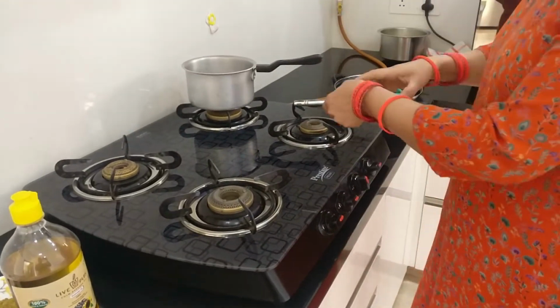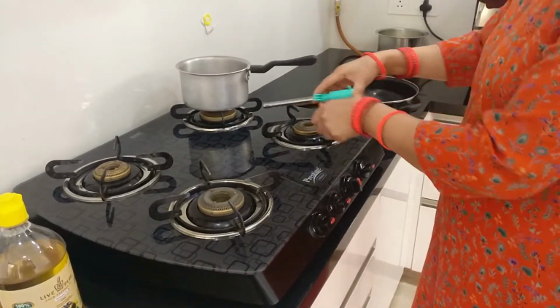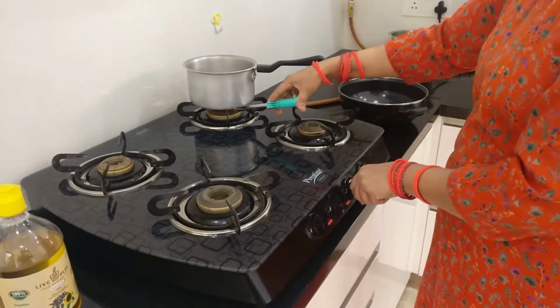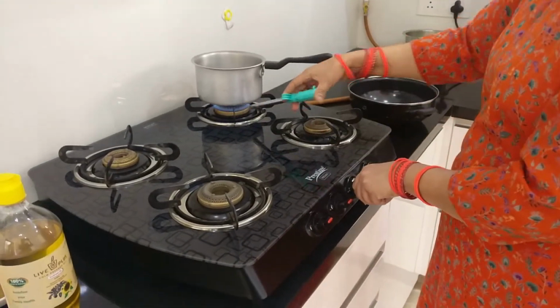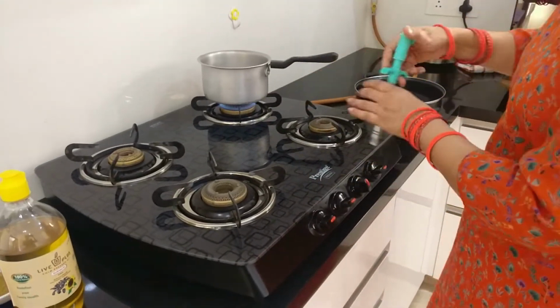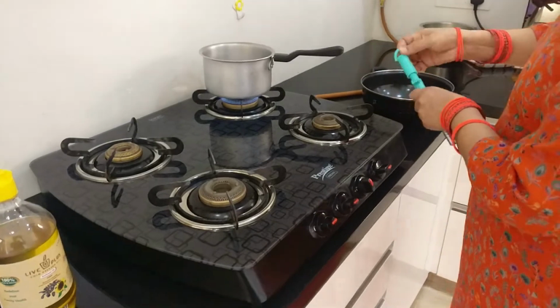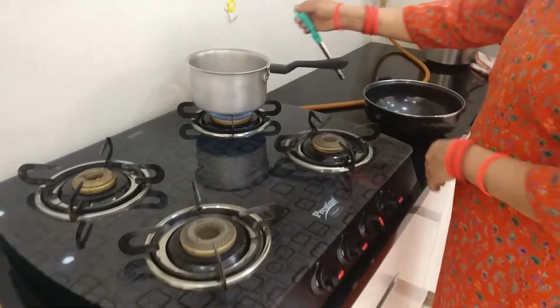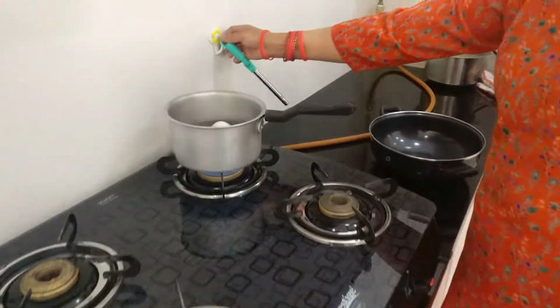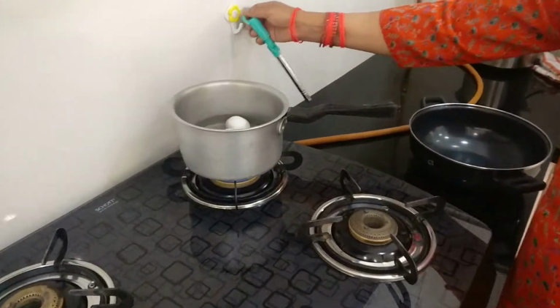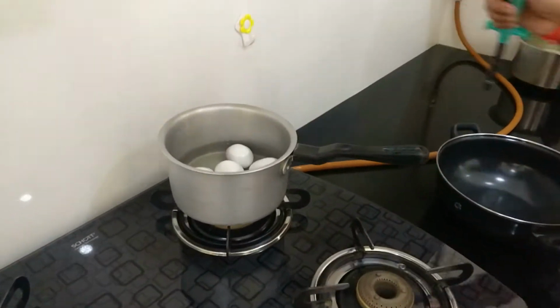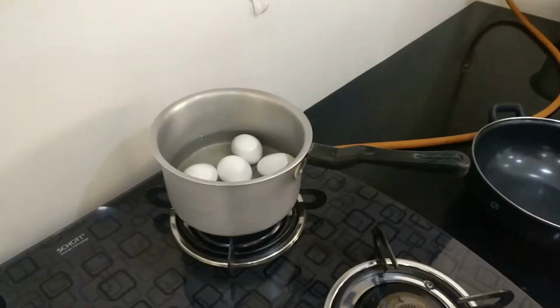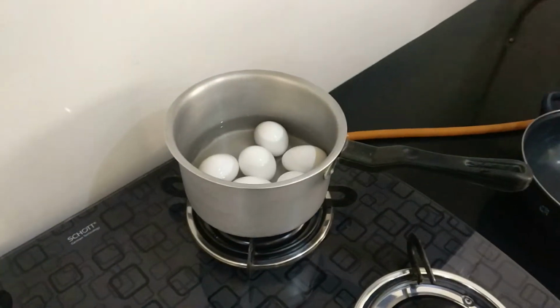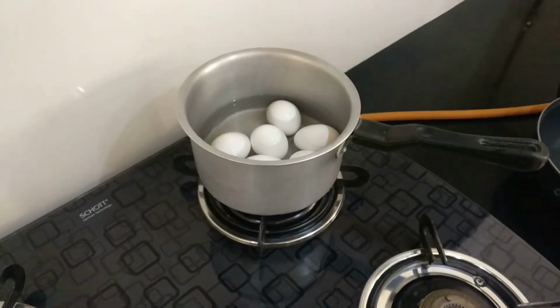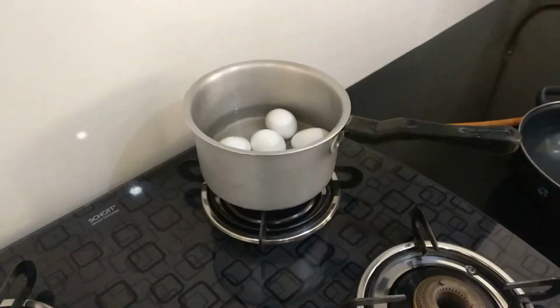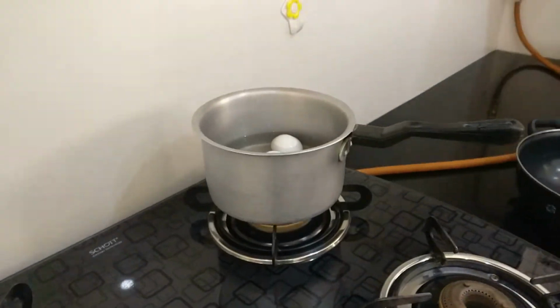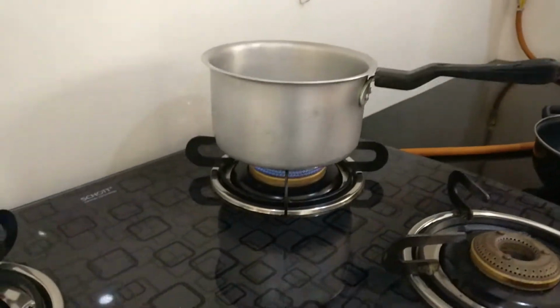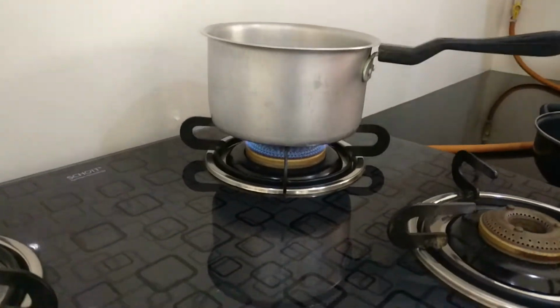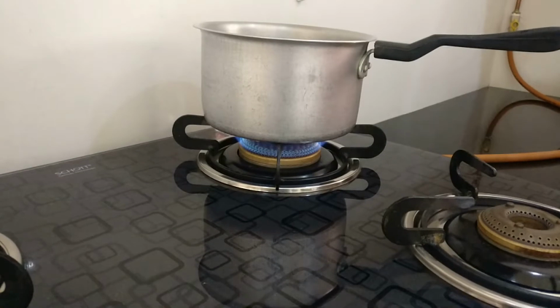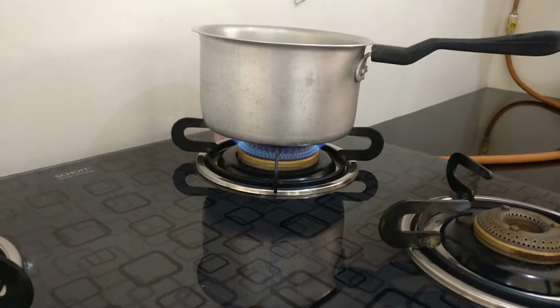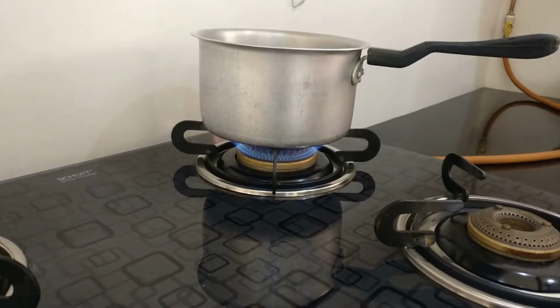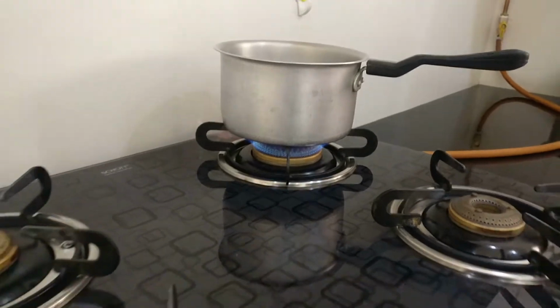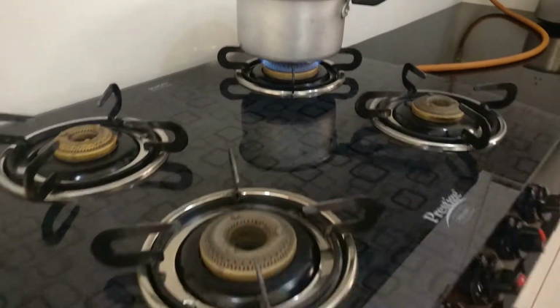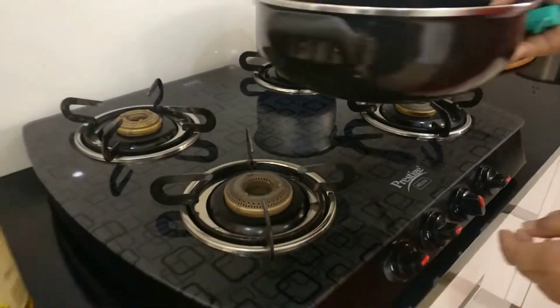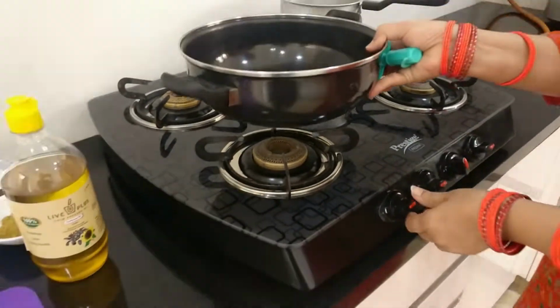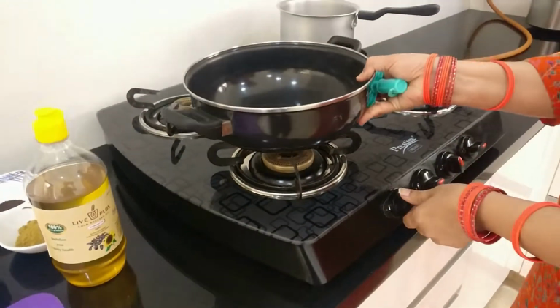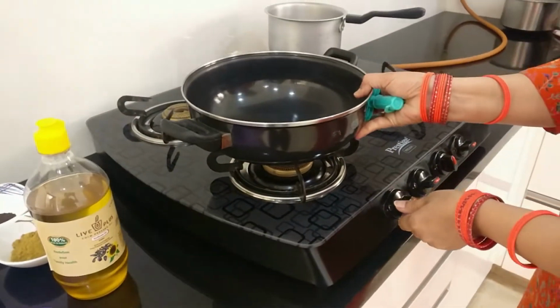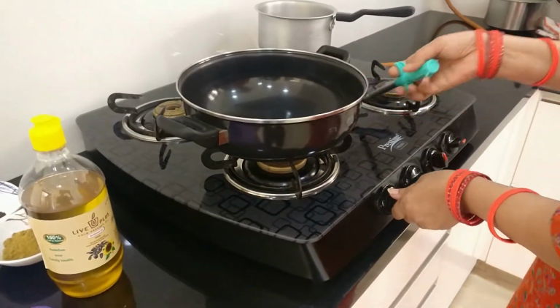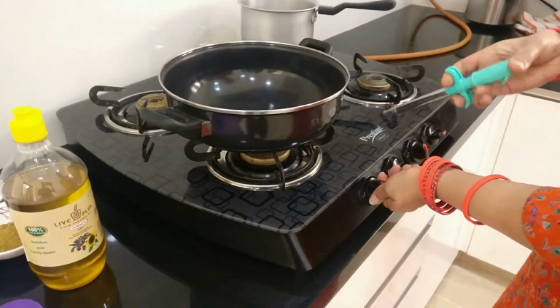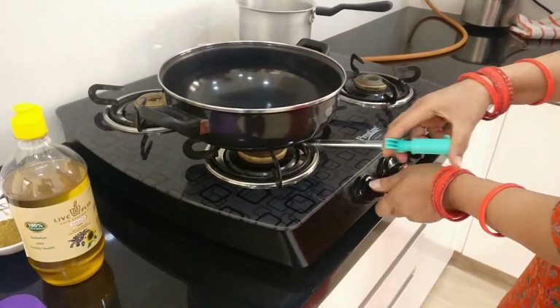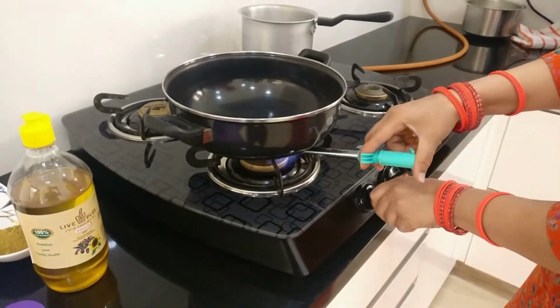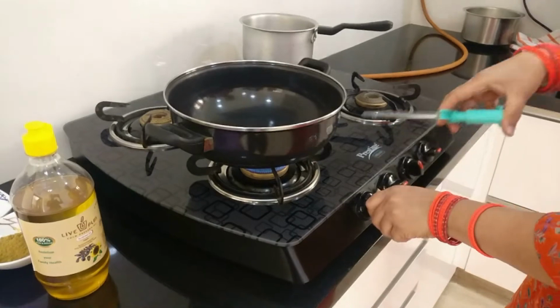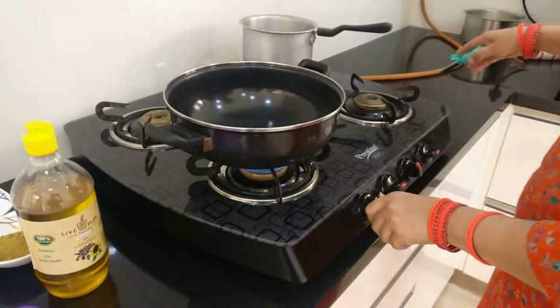First, let's keep the eggs for boiling. You want these eggs to have a hard-boiled consistency, so depending on your flame, make sure you adjust the timing so that your eggs come out hard-boiled. Next up, we'll keep a good pan and light it up.